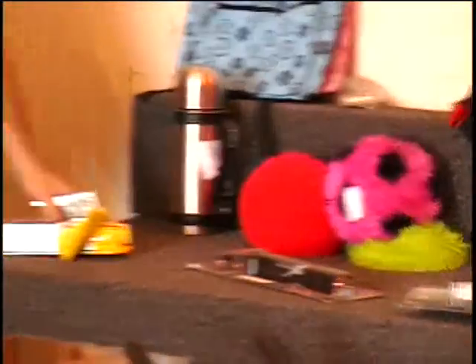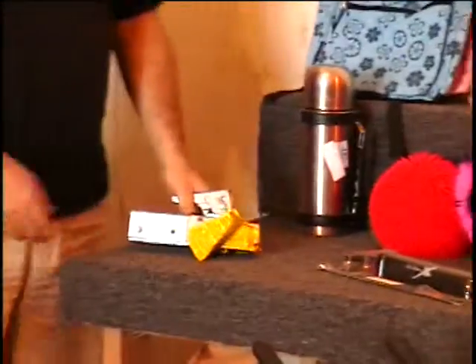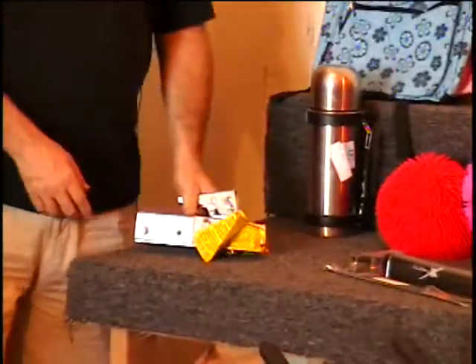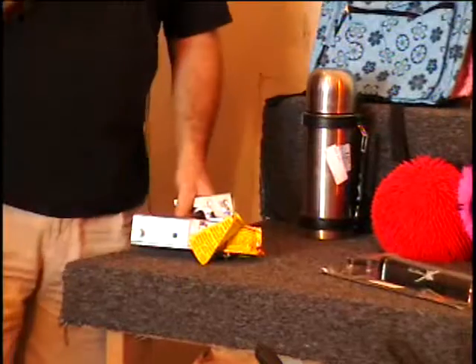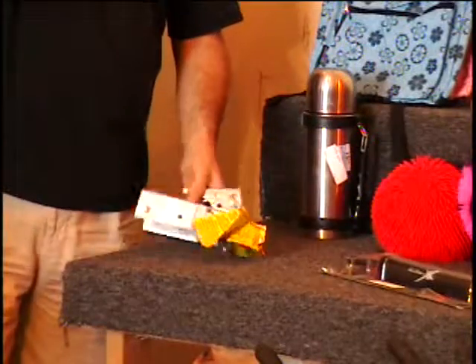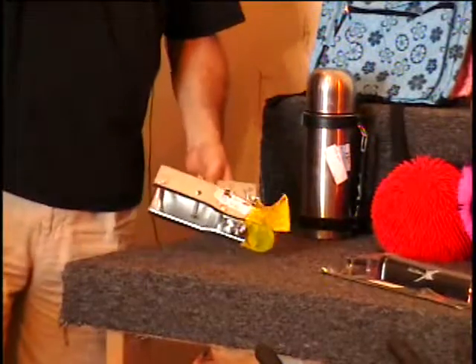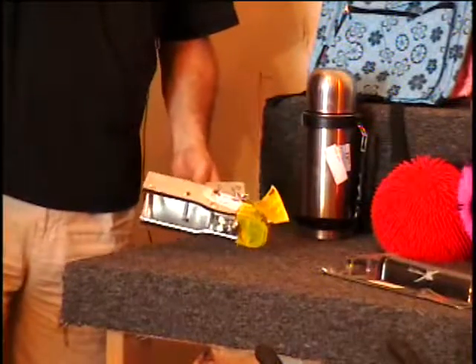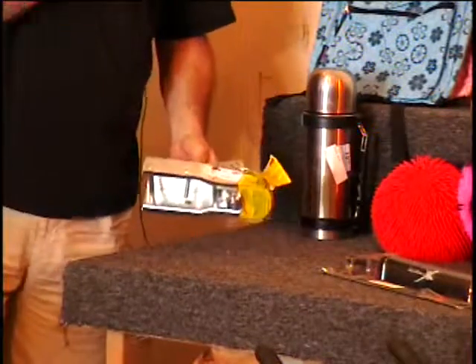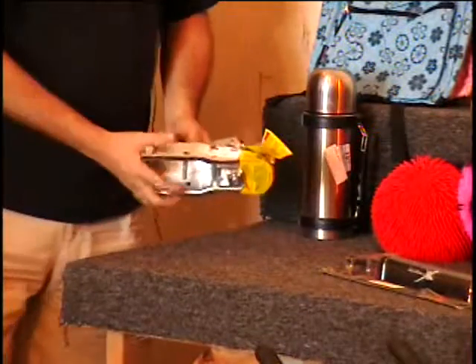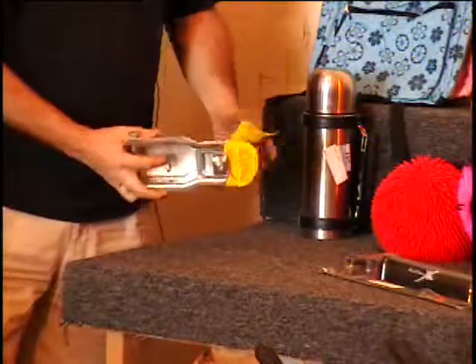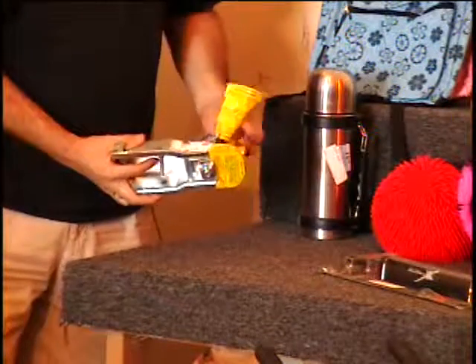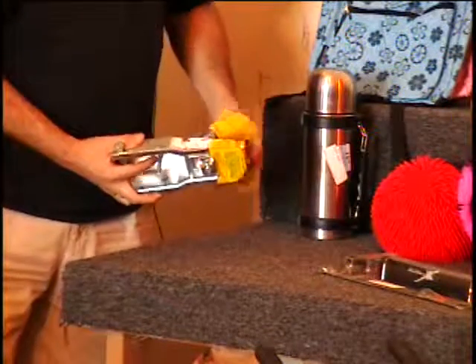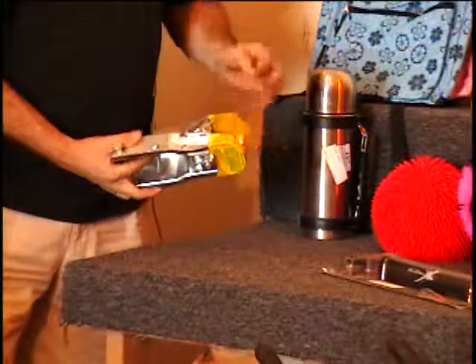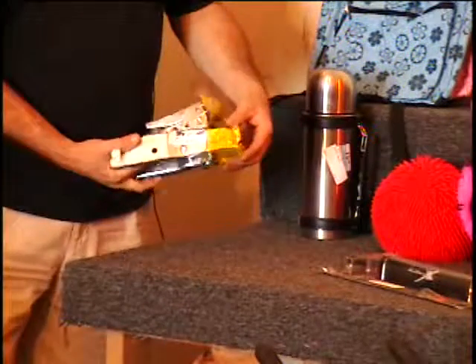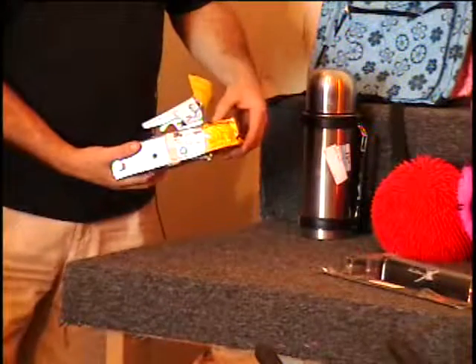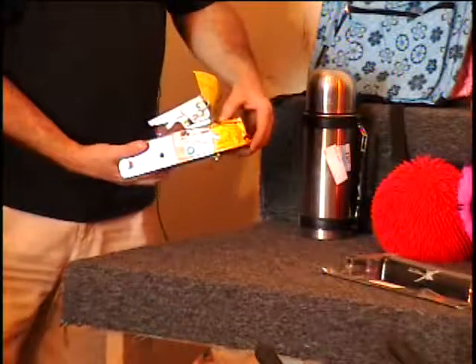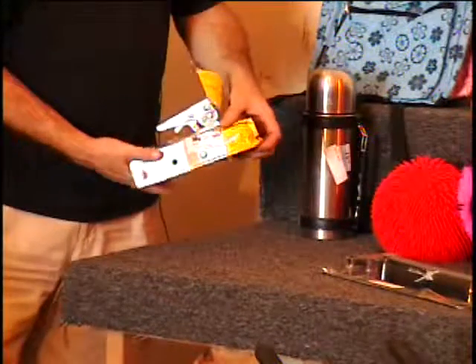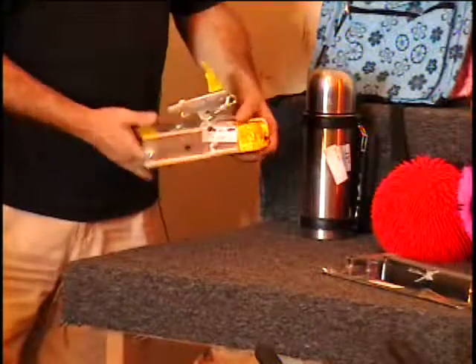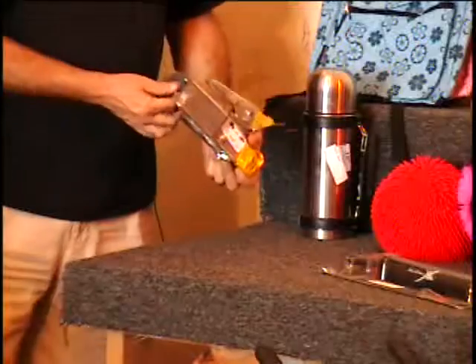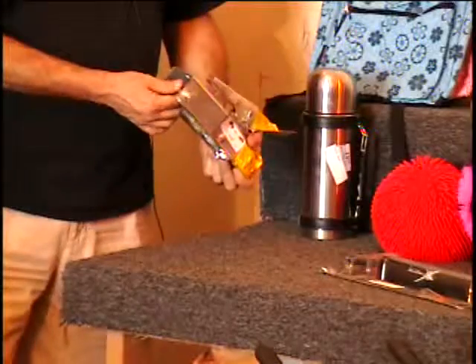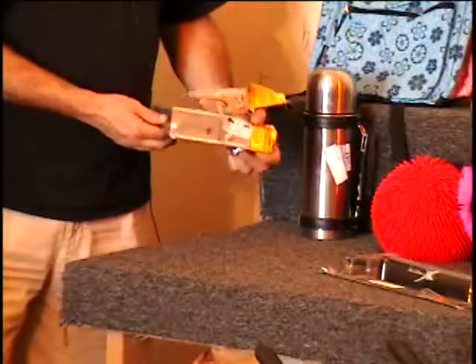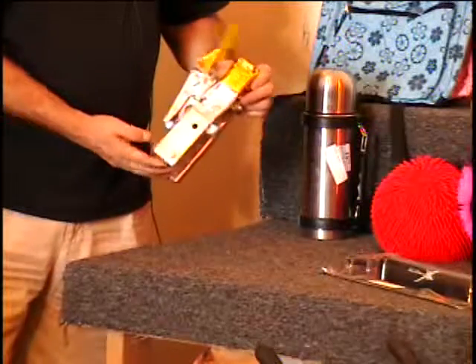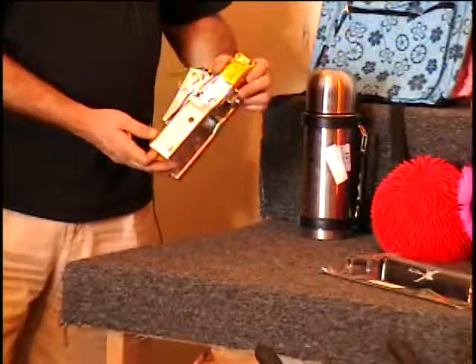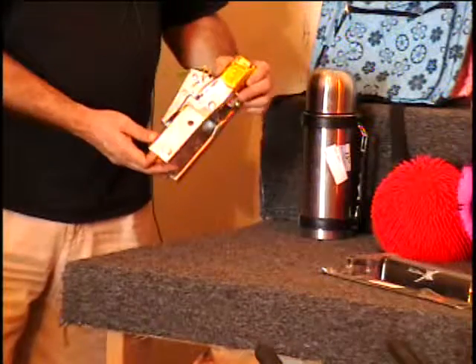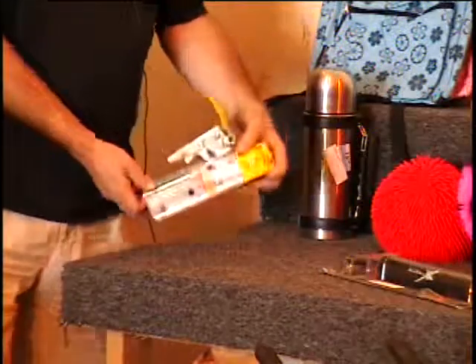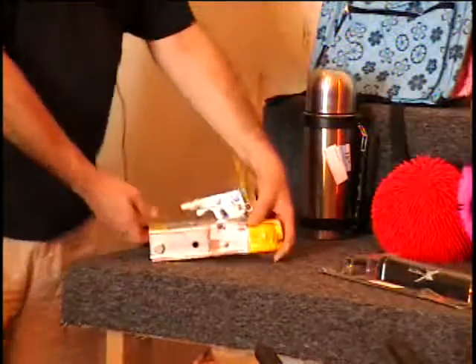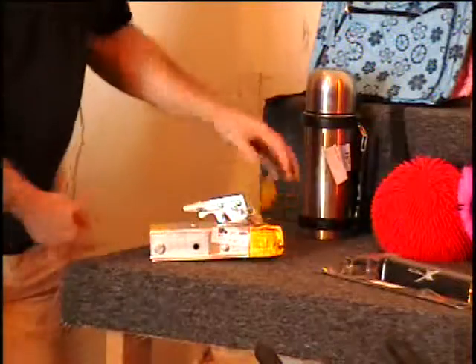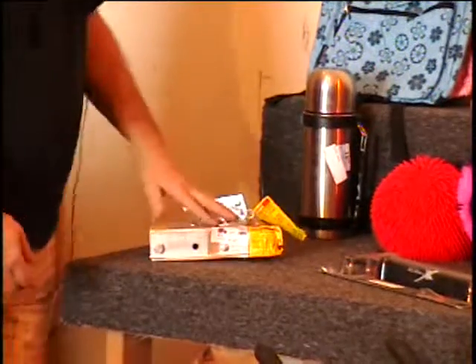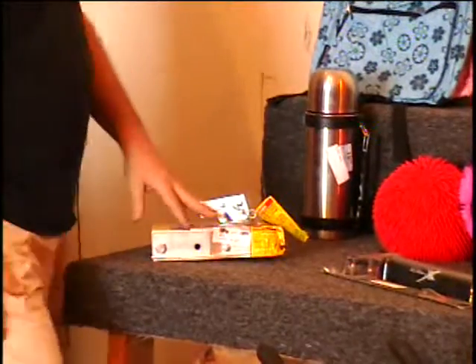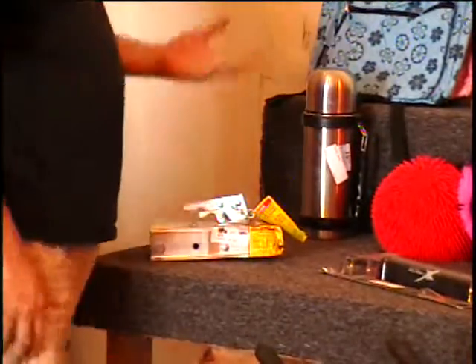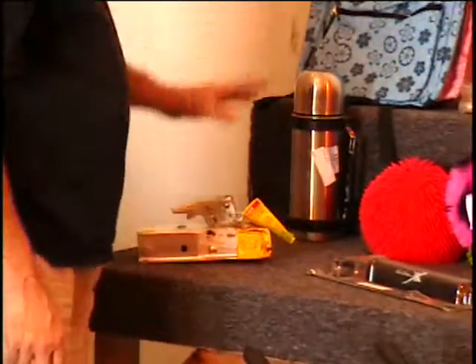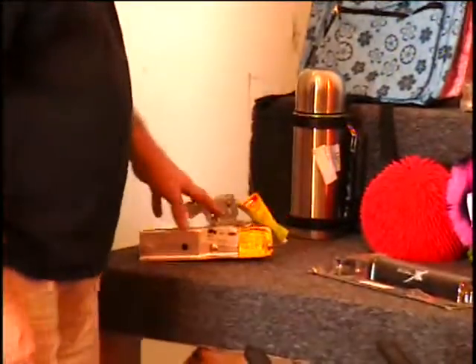Also on the table I have another trailer tongue. This is for one and seven-eighths. There are no safety chains on this. $10 retail price — Colin, give me a bid.